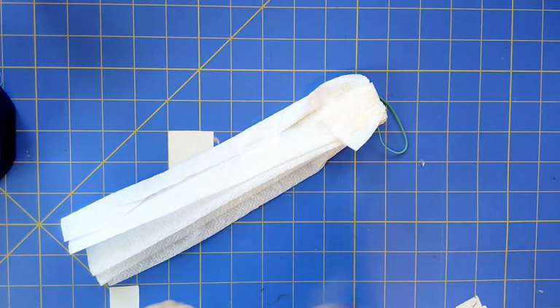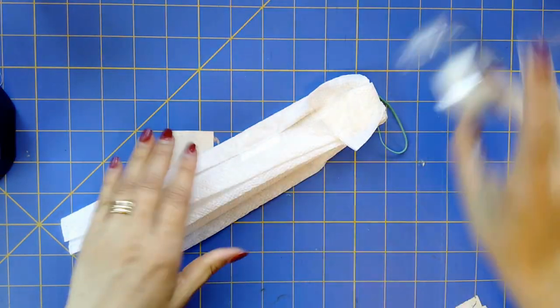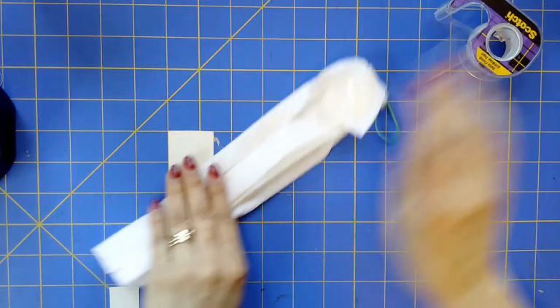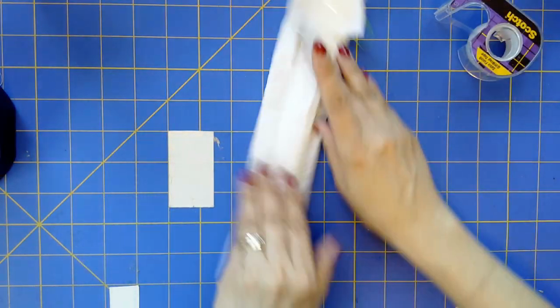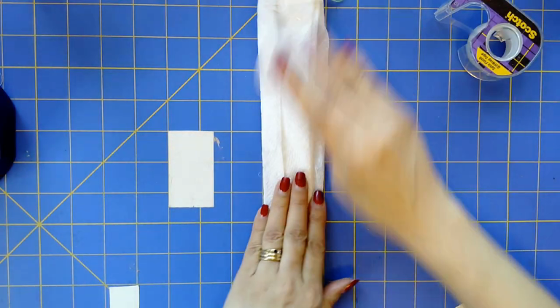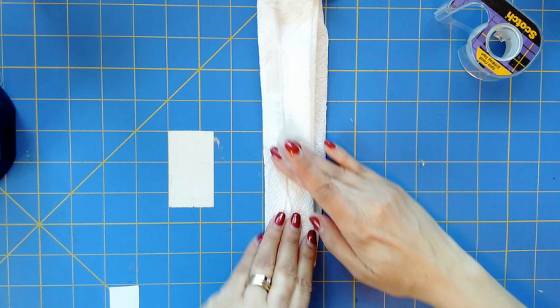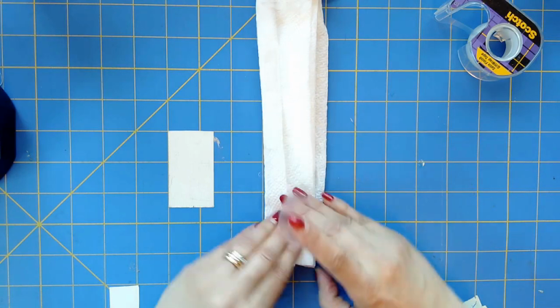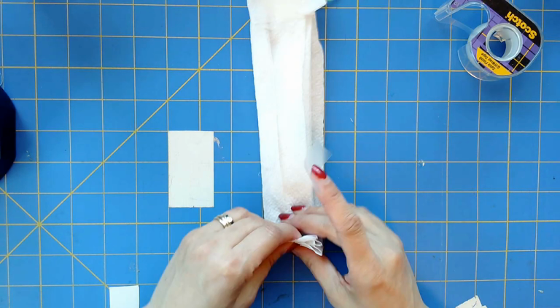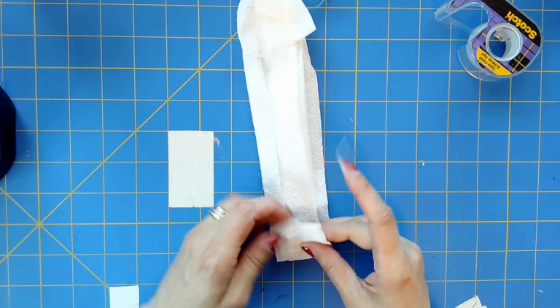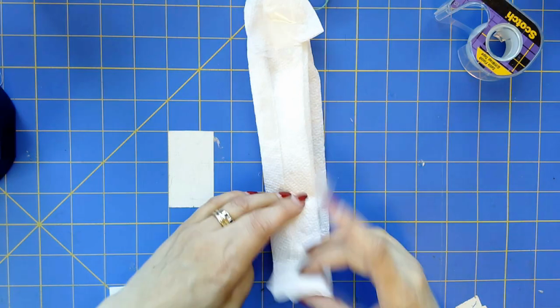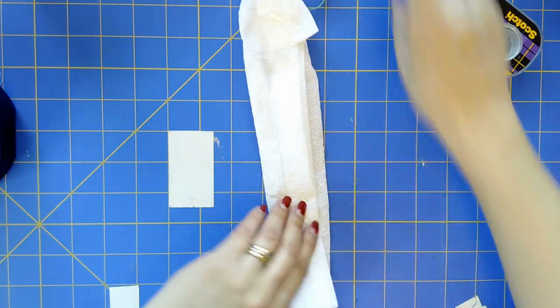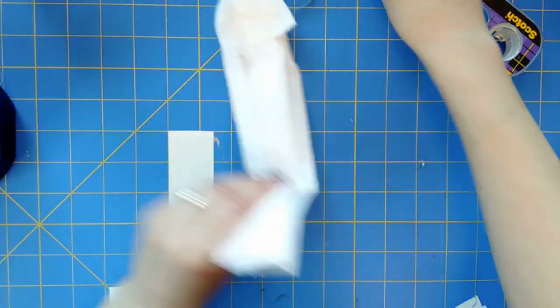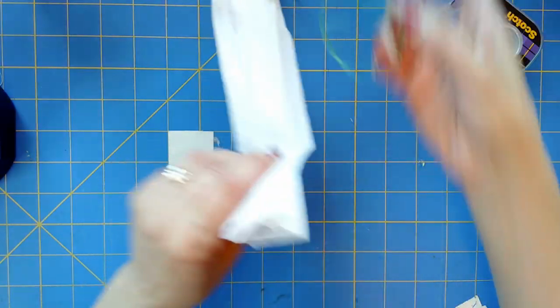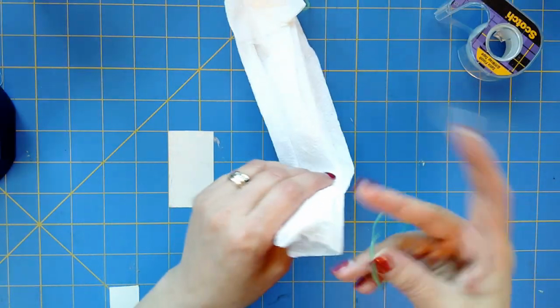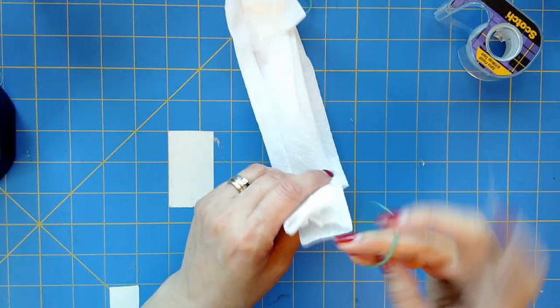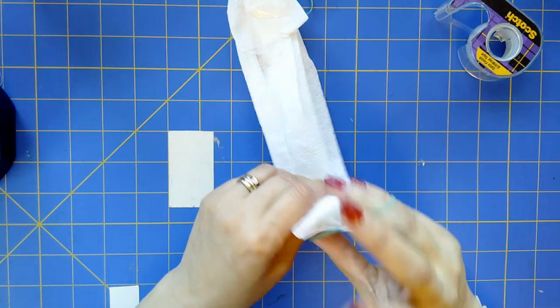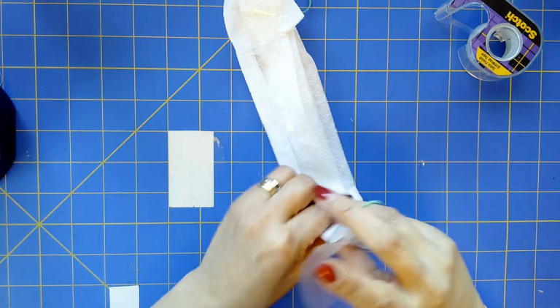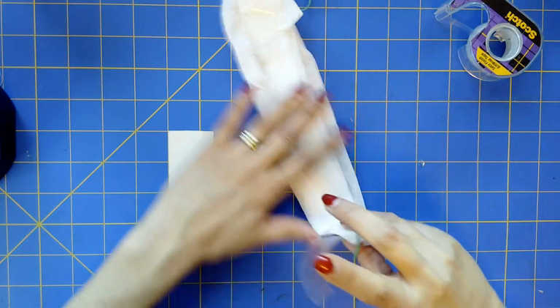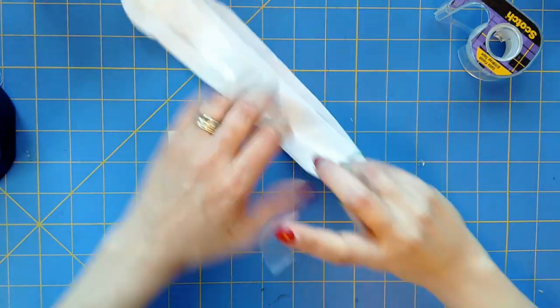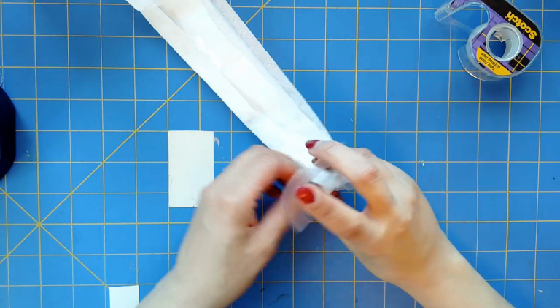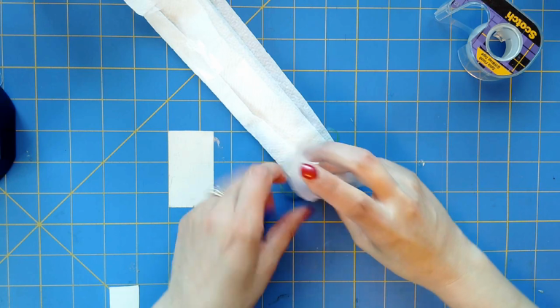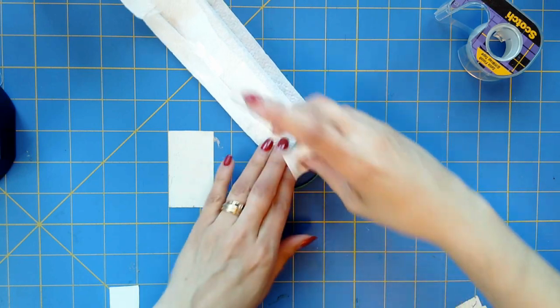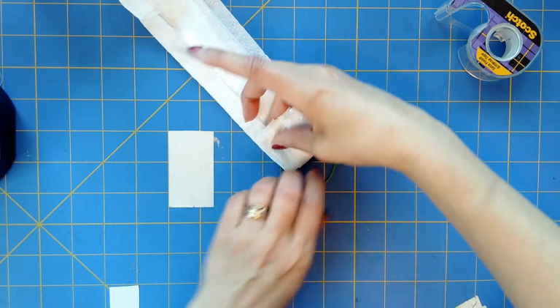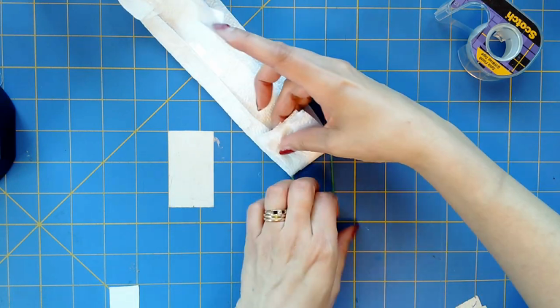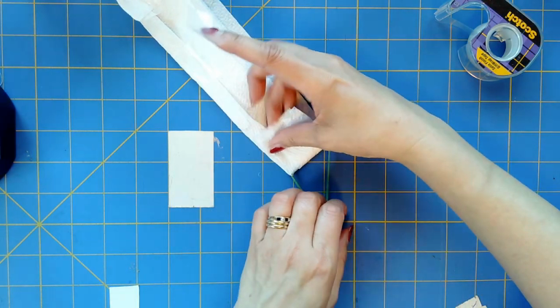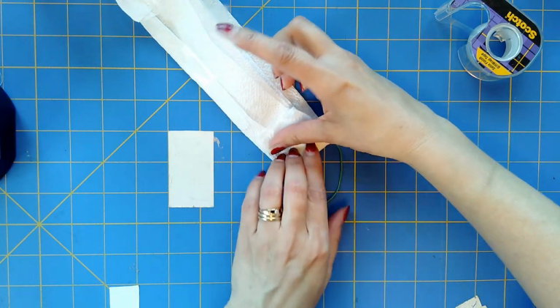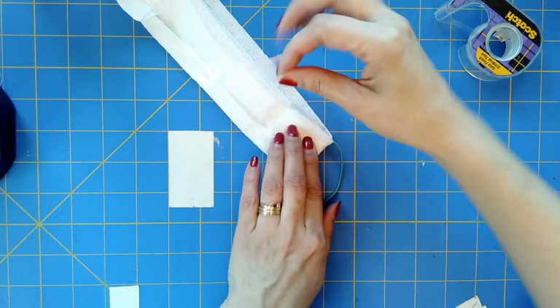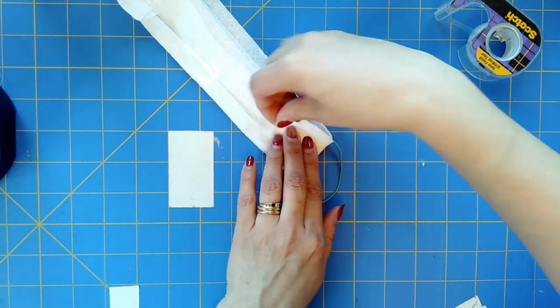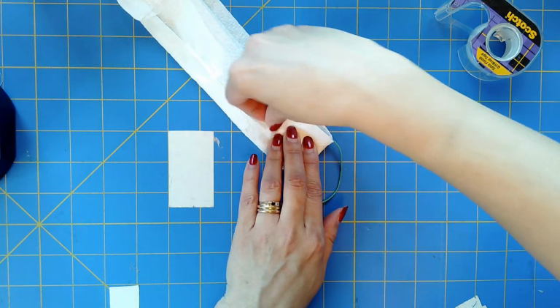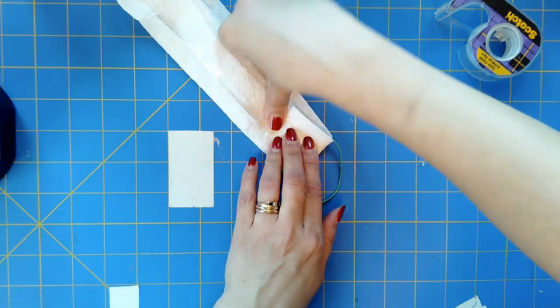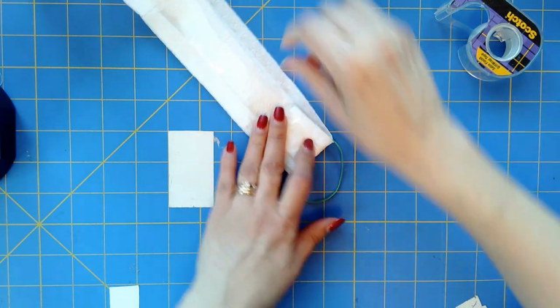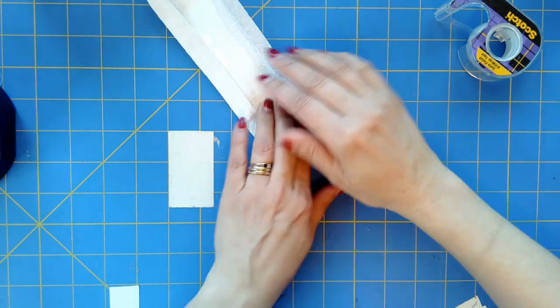If you don't have tape or a stapler, you can't twist it around like that. I'm out of suggestions.